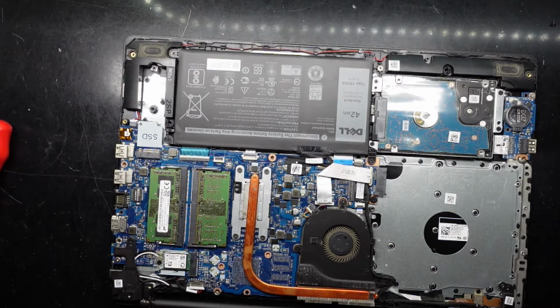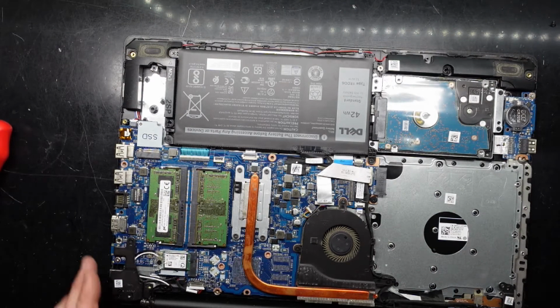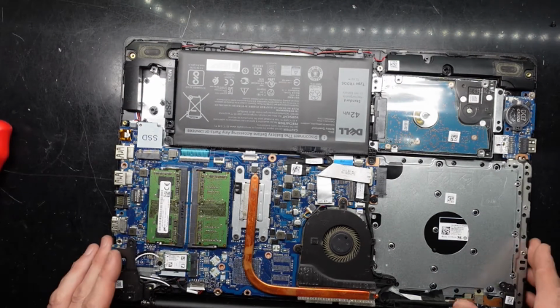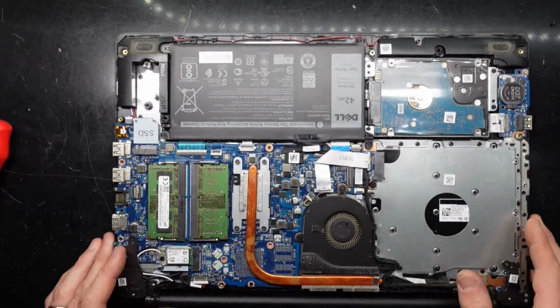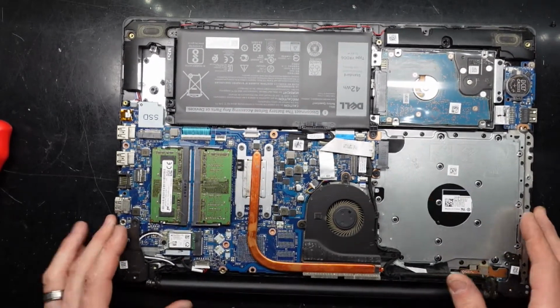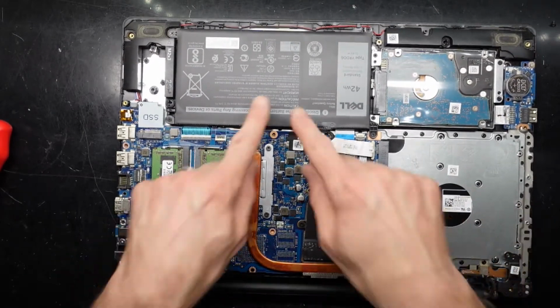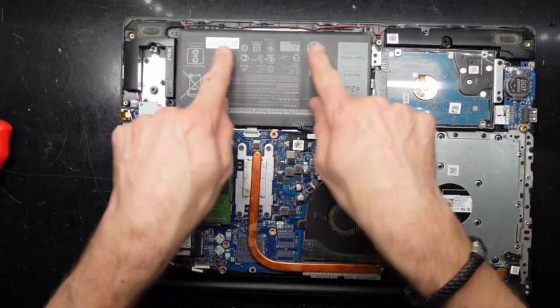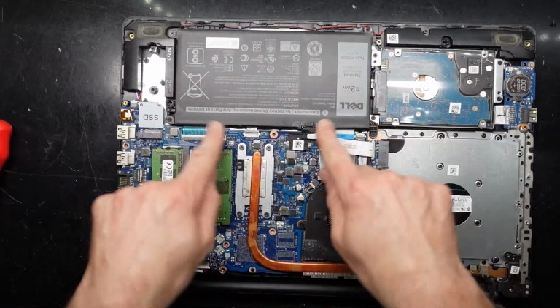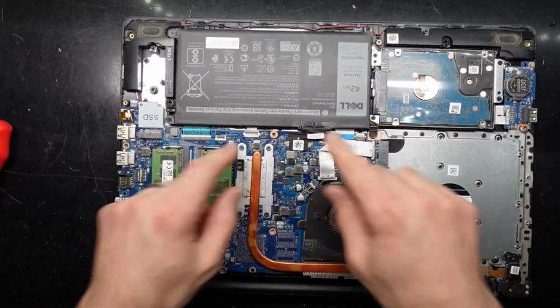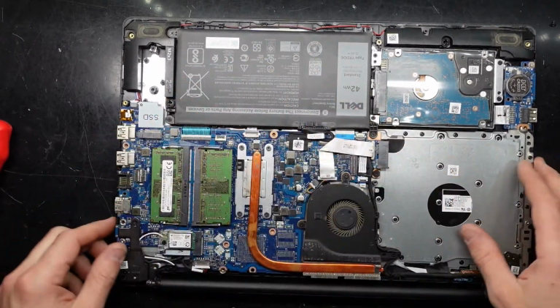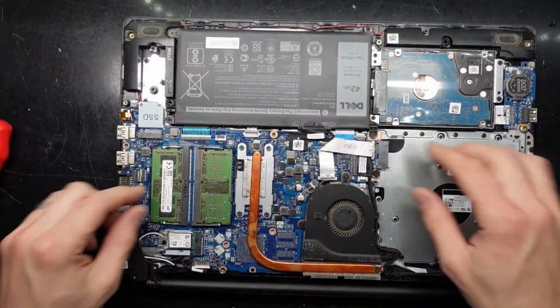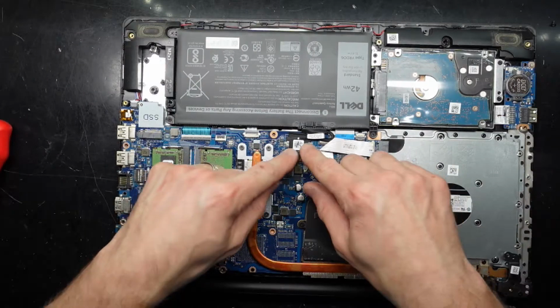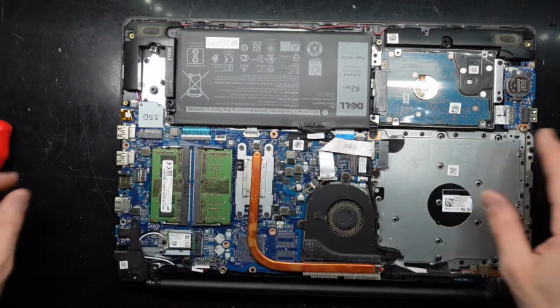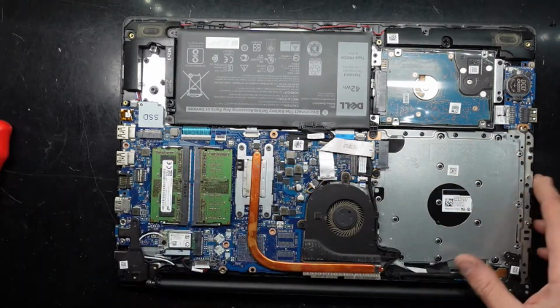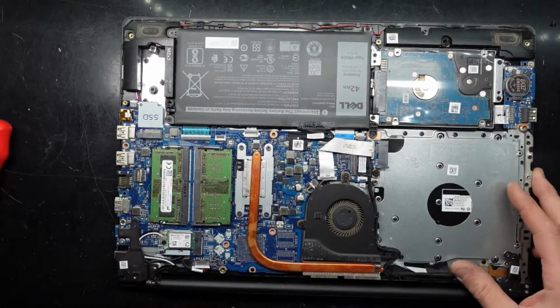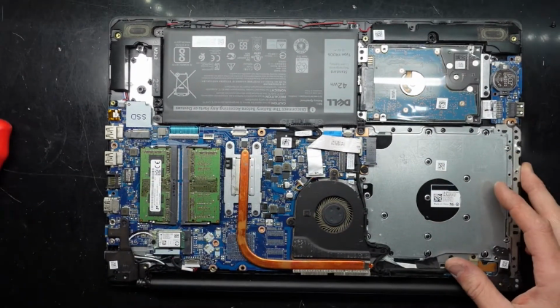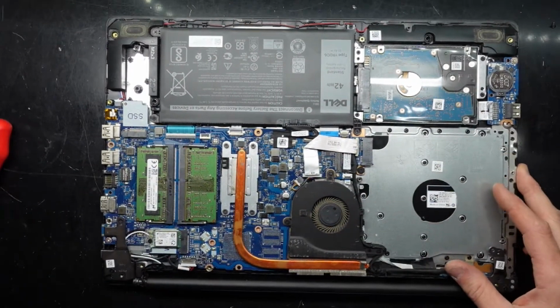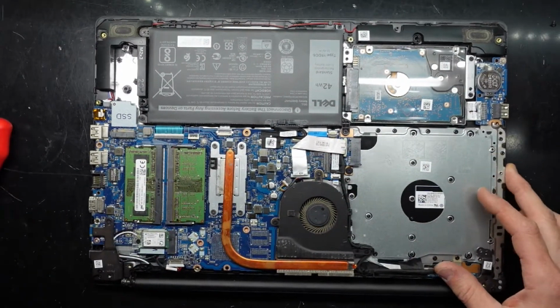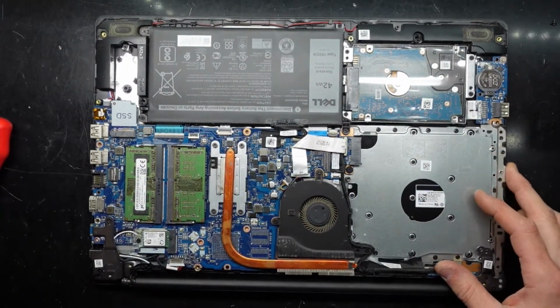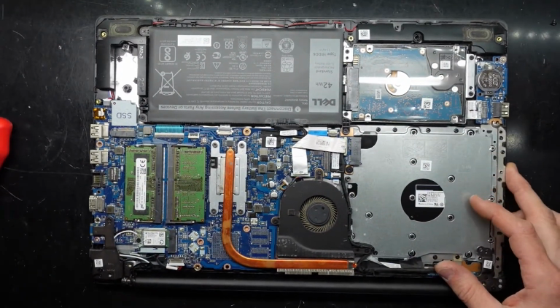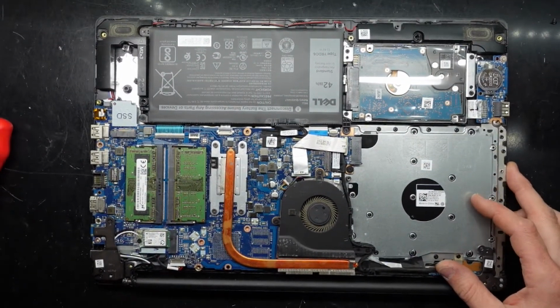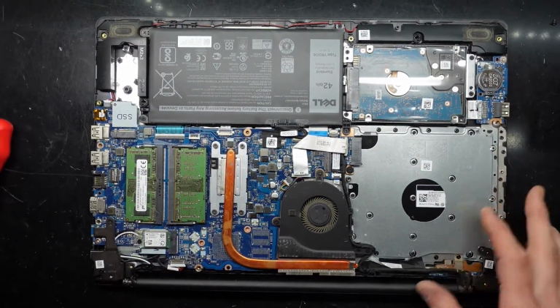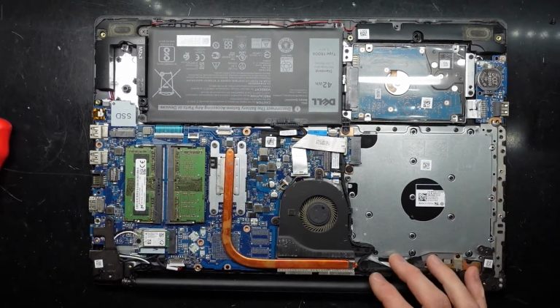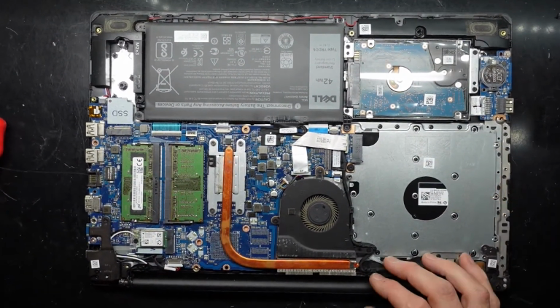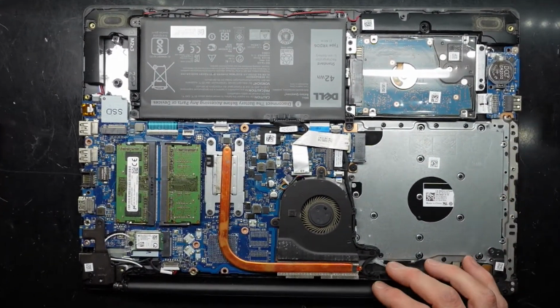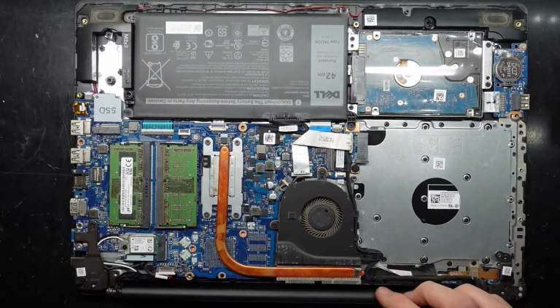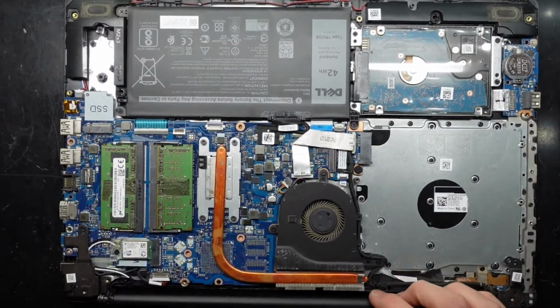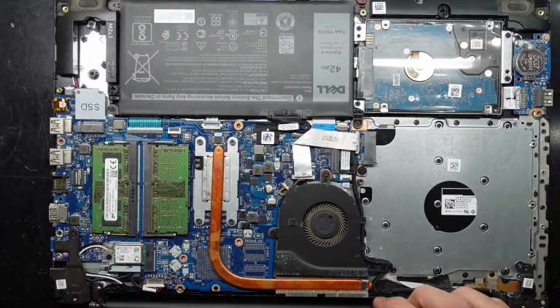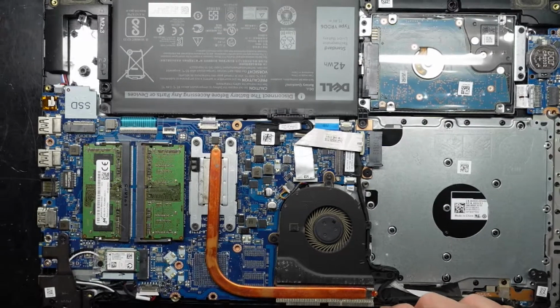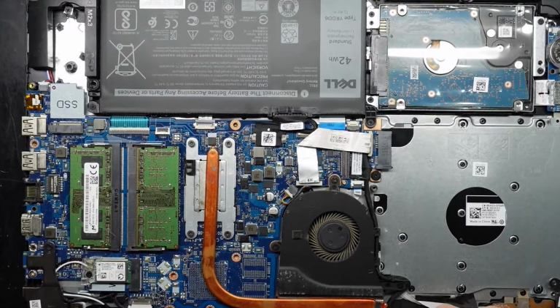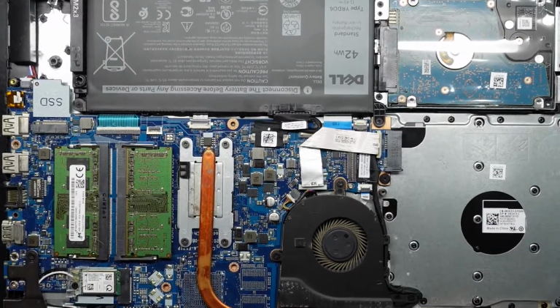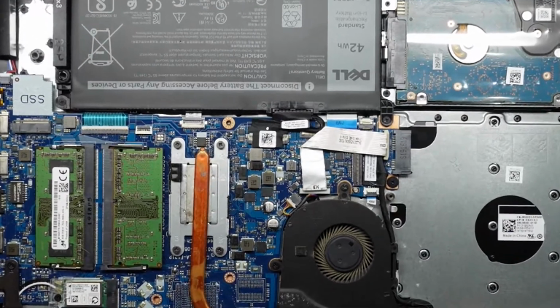Looking inside, we have the battery here which I will disconnect before I change the hard drive over. While in here I'll also cover how to replace your RAM.